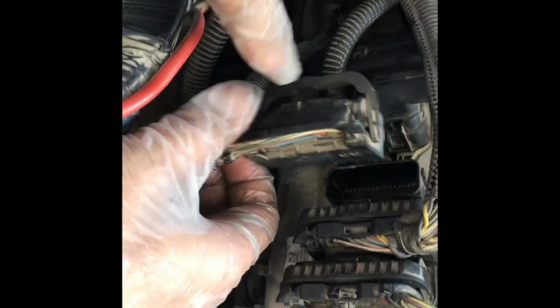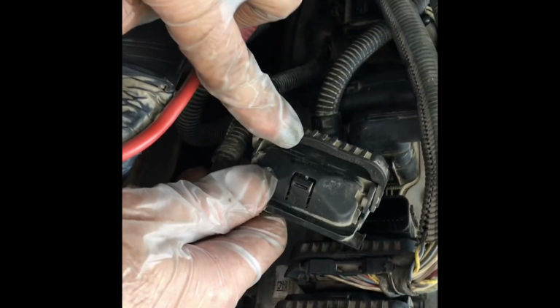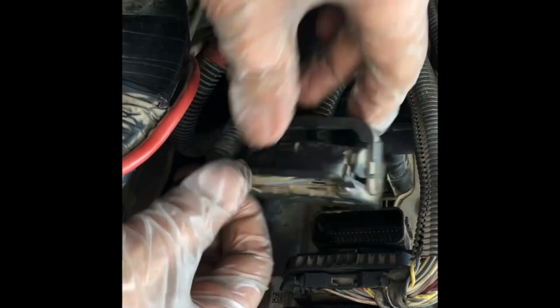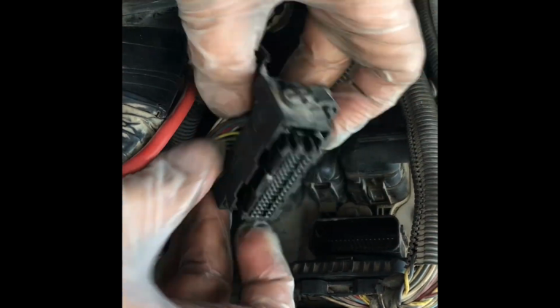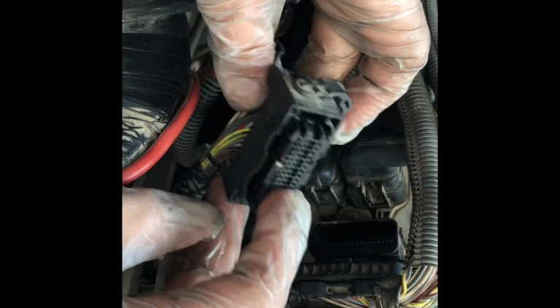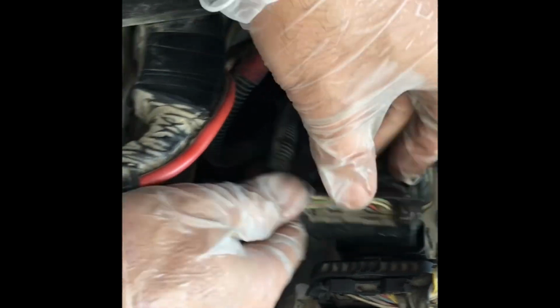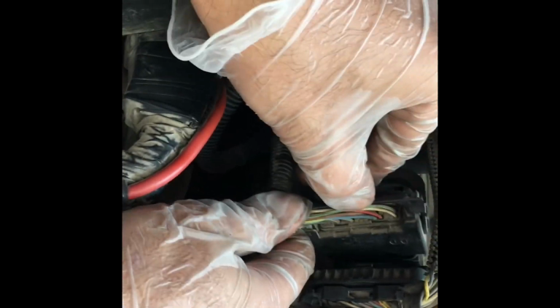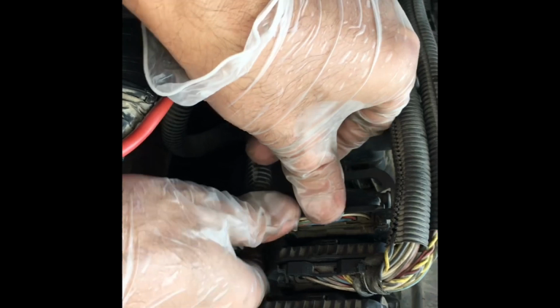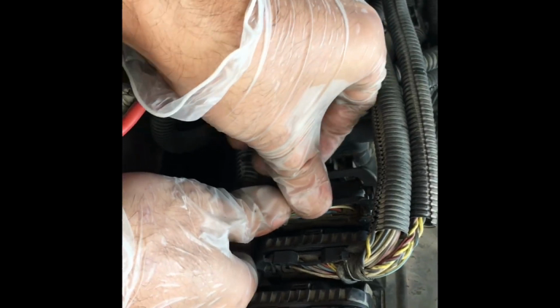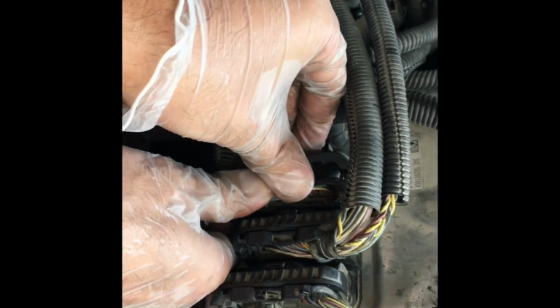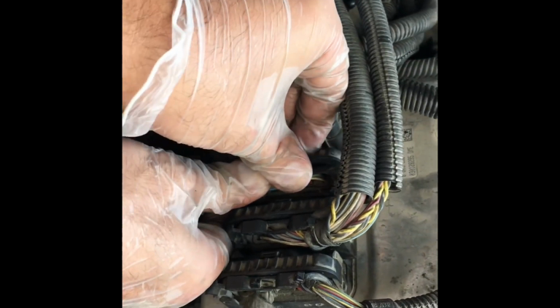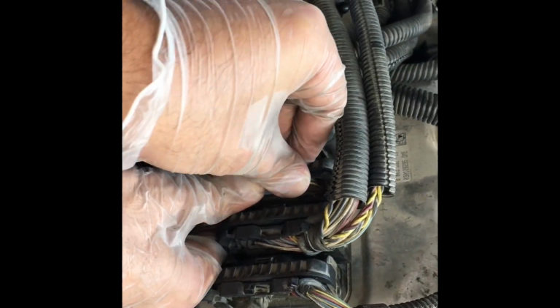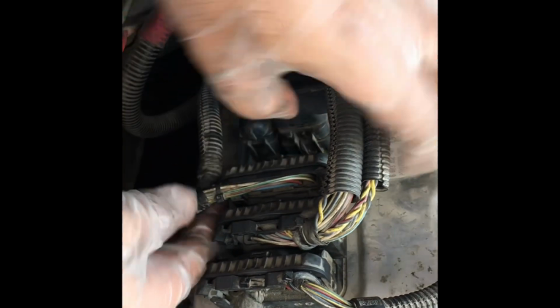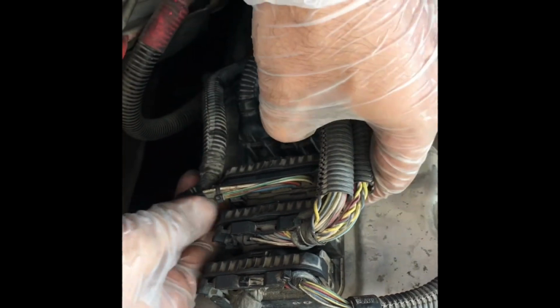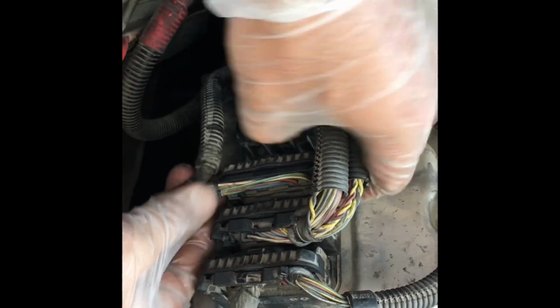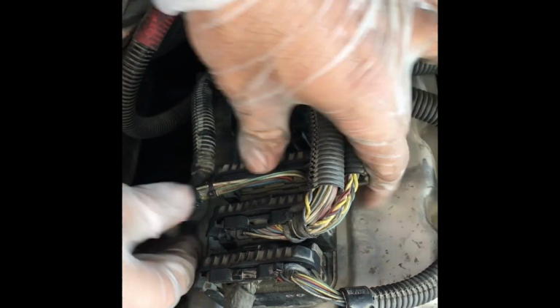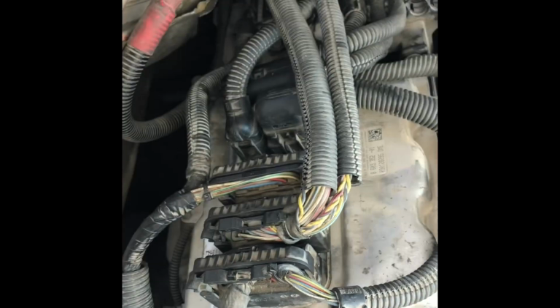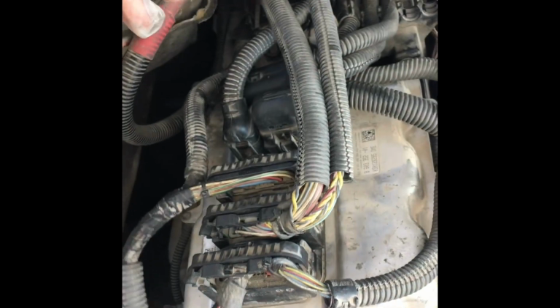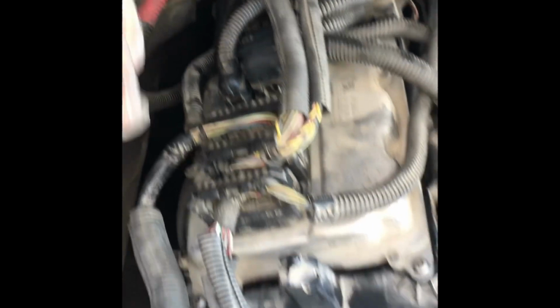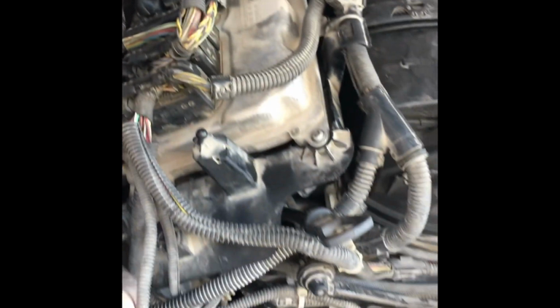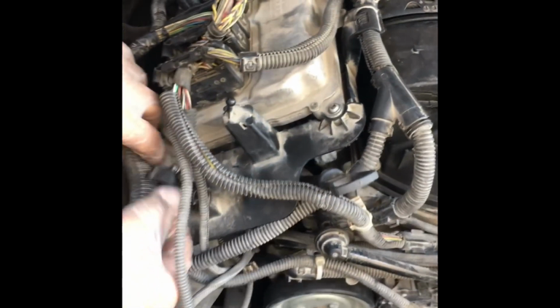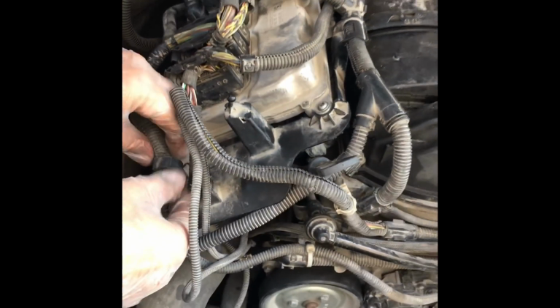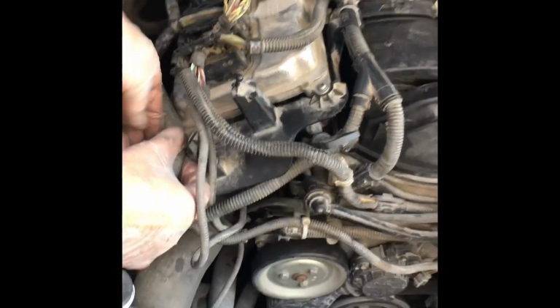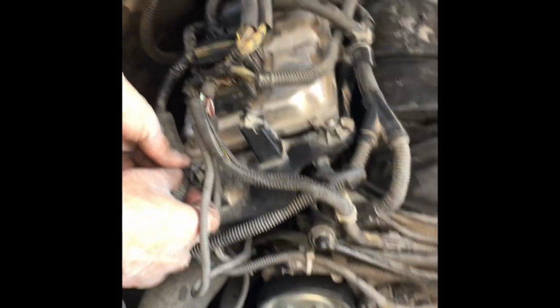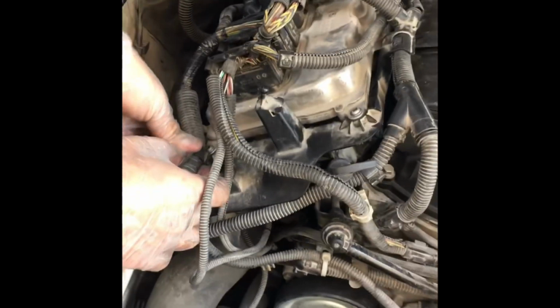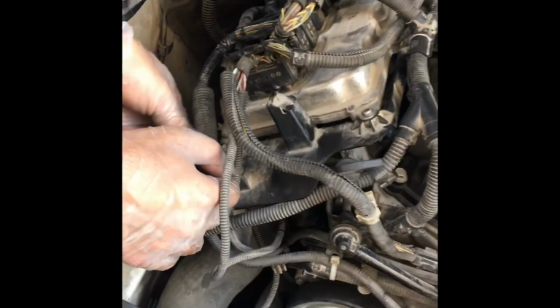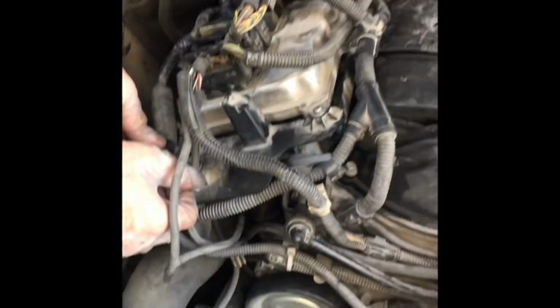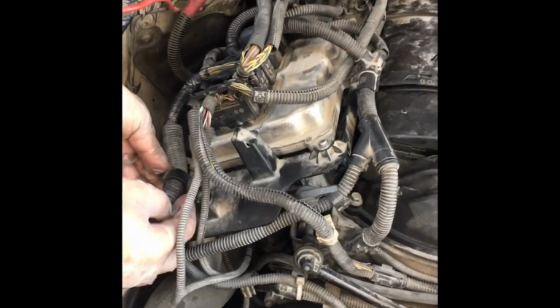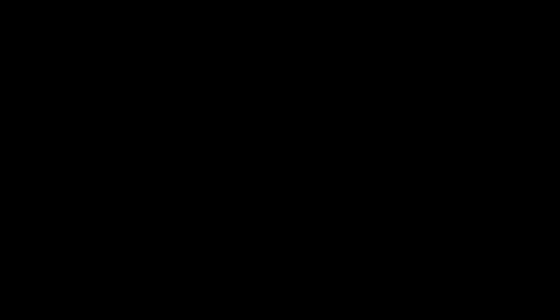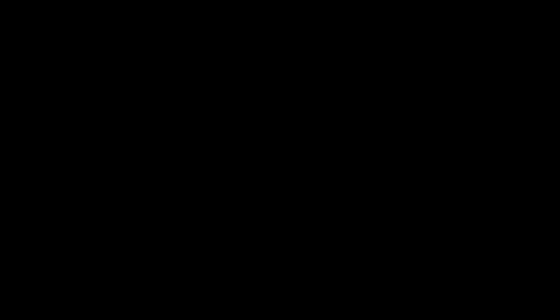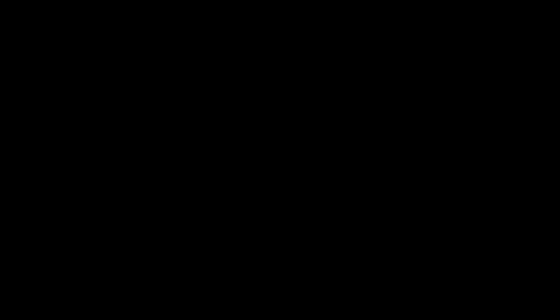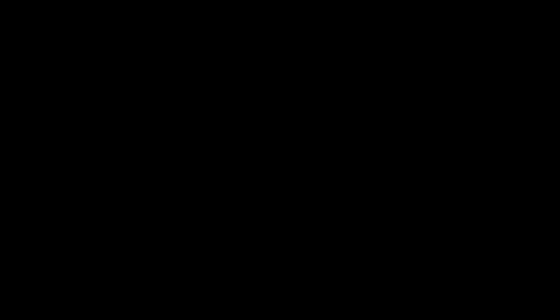Just push it and it will automatically lock. Once you lock it, make sure it doesn't come out. For these three connectors, start from the front side to the back when installing. When you want to remove them, do the reverse — start from the far end to the front side.